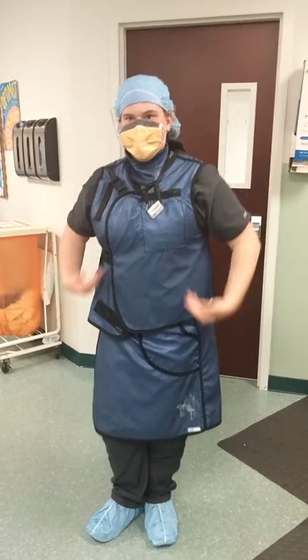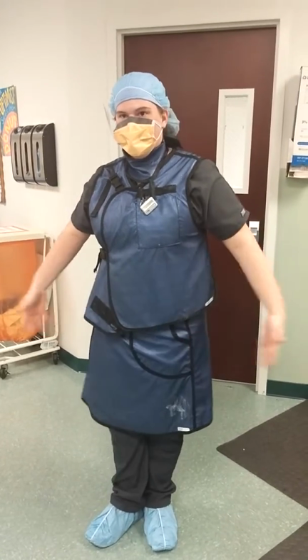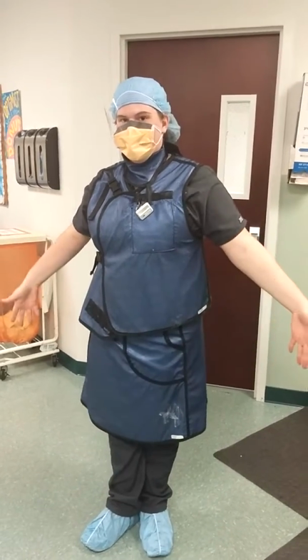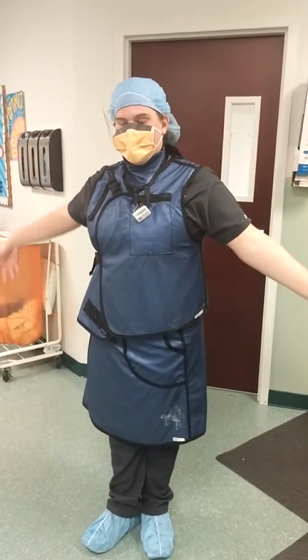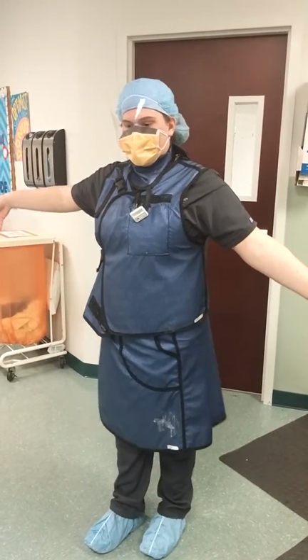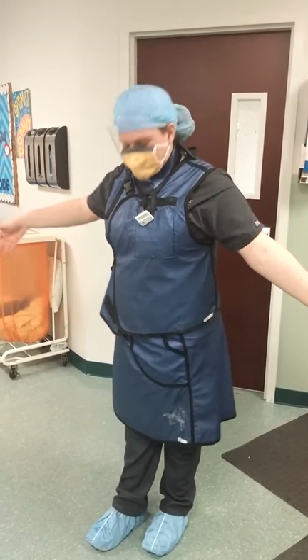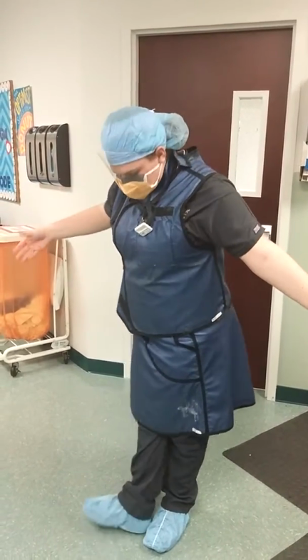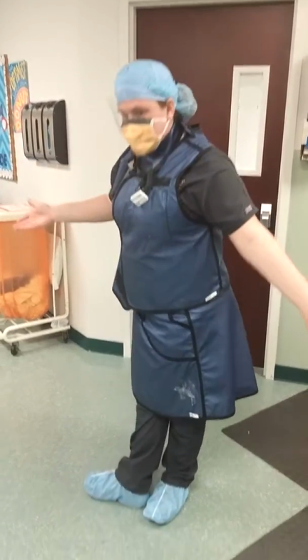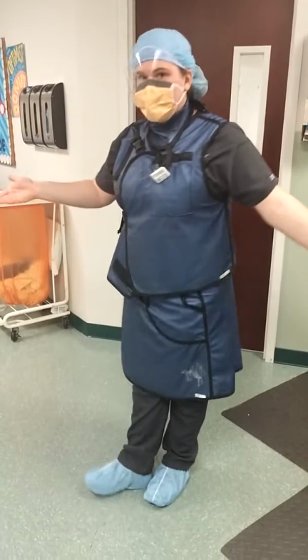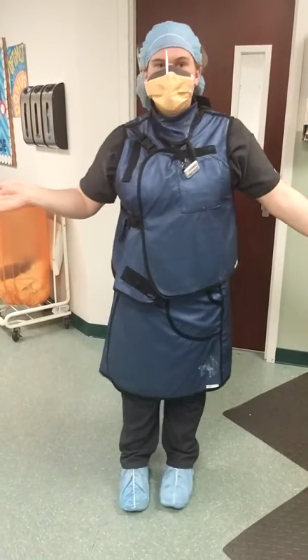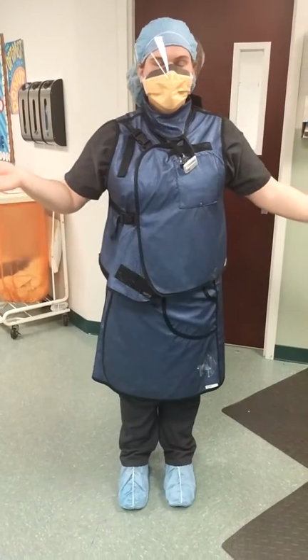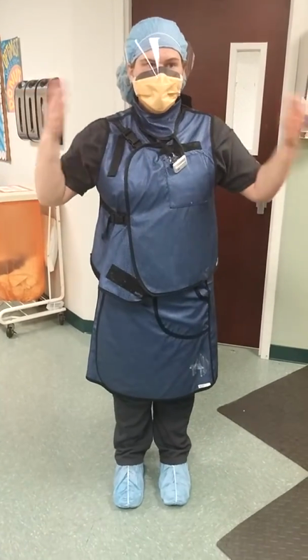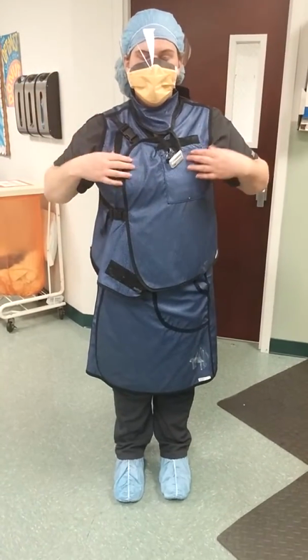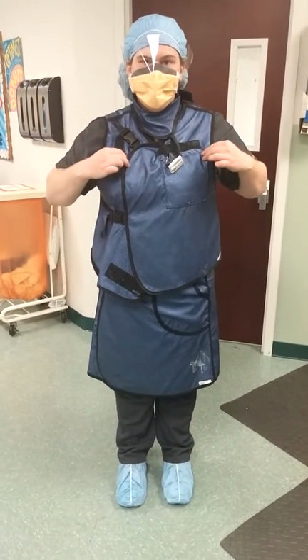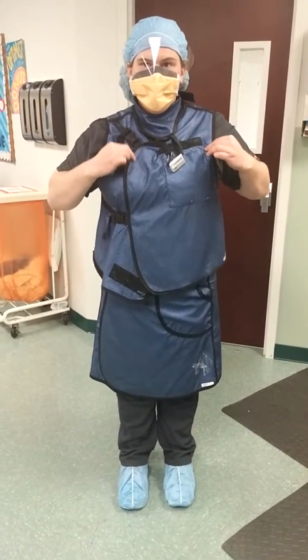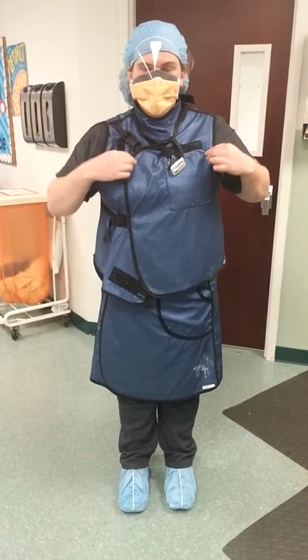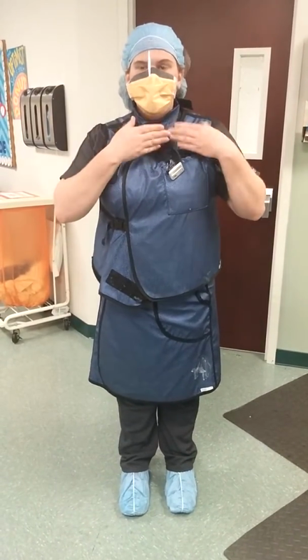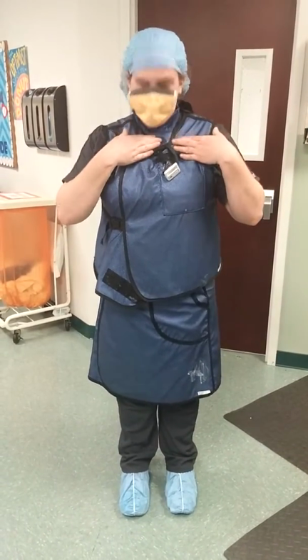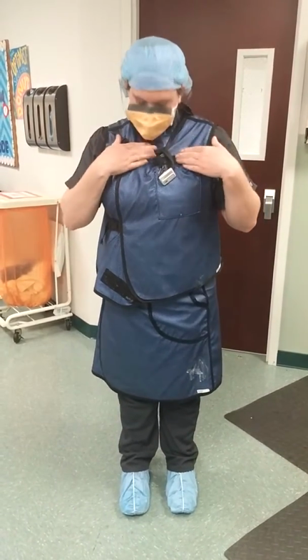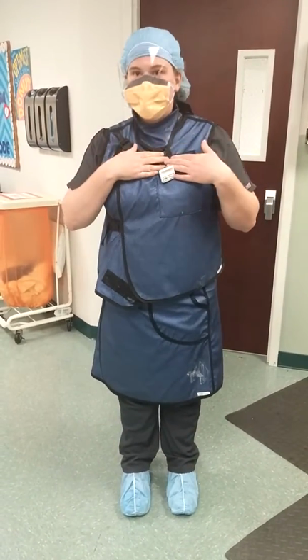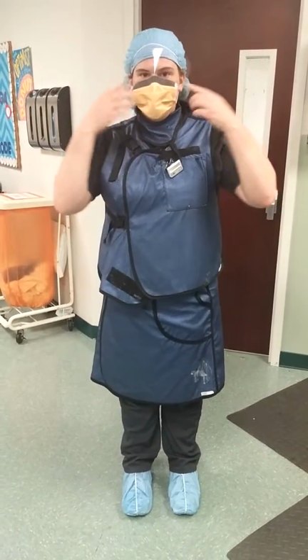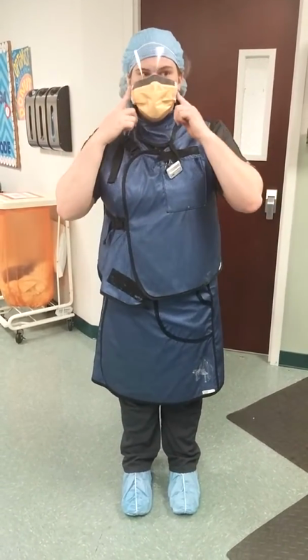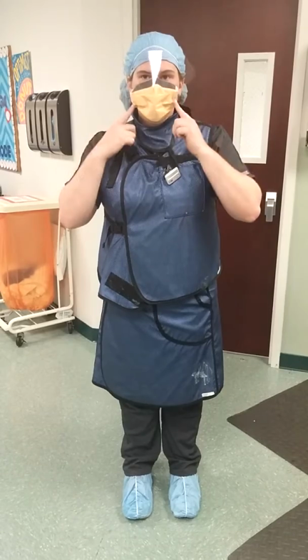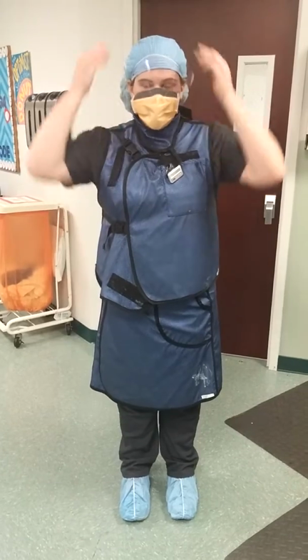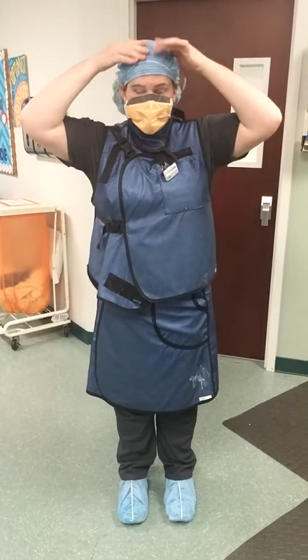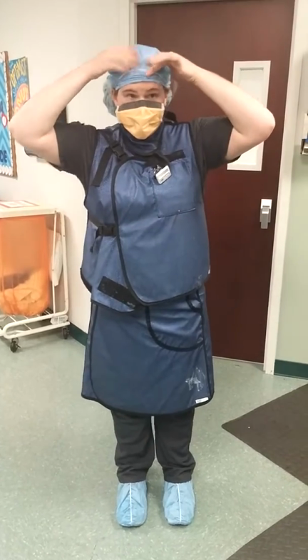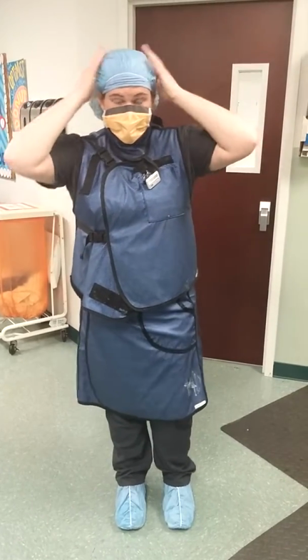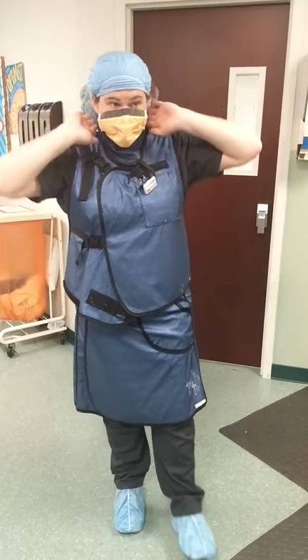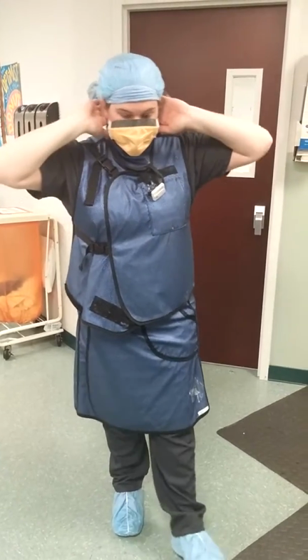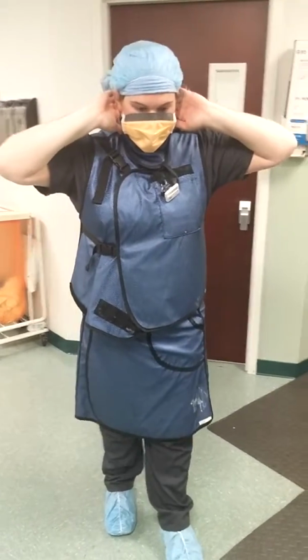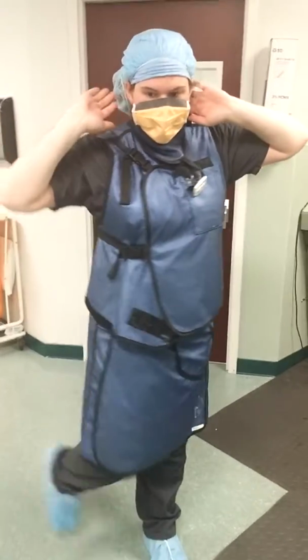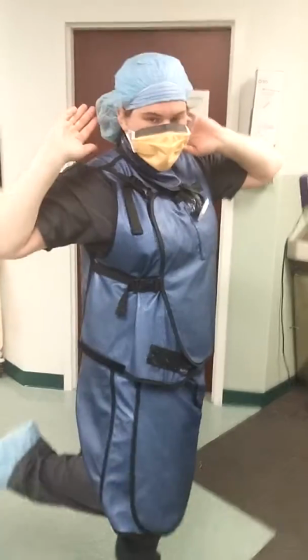She's got her PPE on. You want to have that on first. She's got her lead, her radiation badge, mask, her hair, and everything completely tucked in.